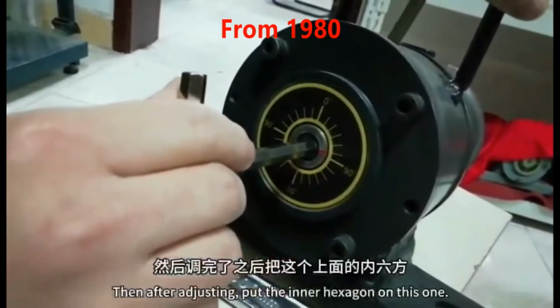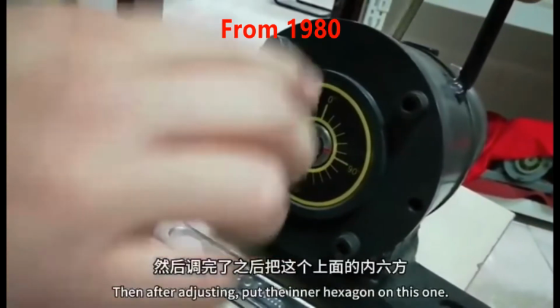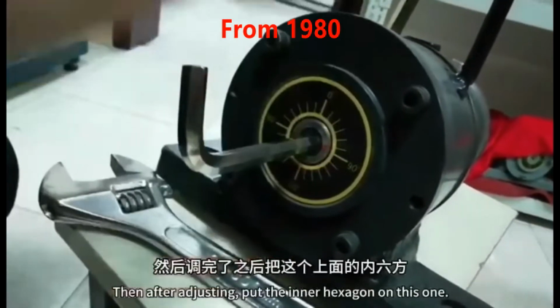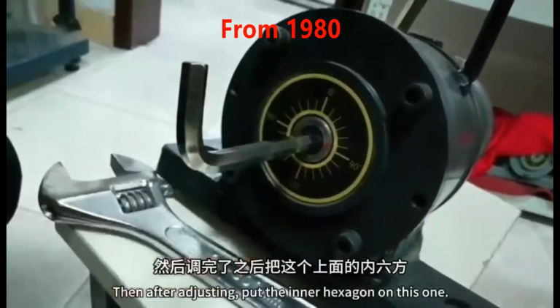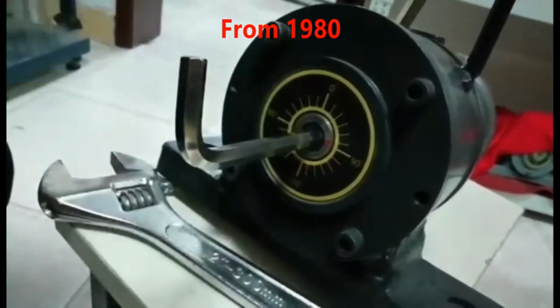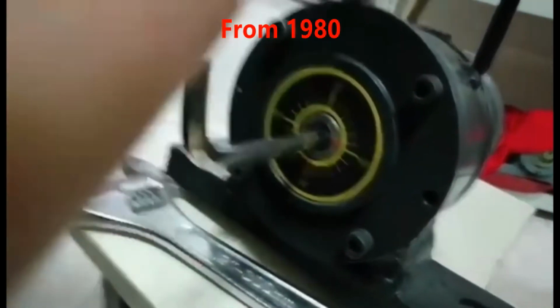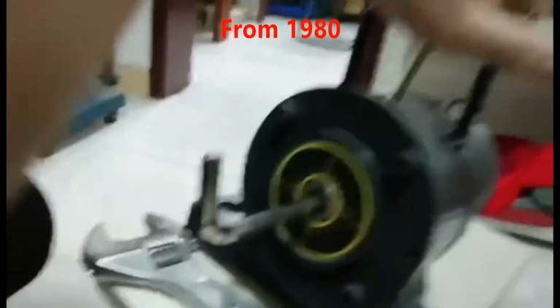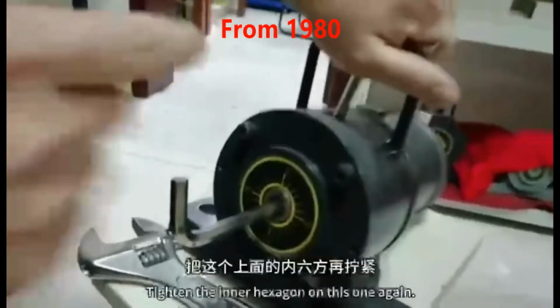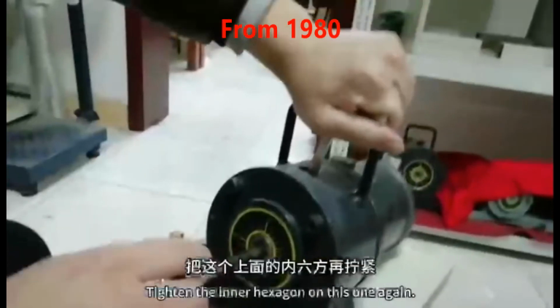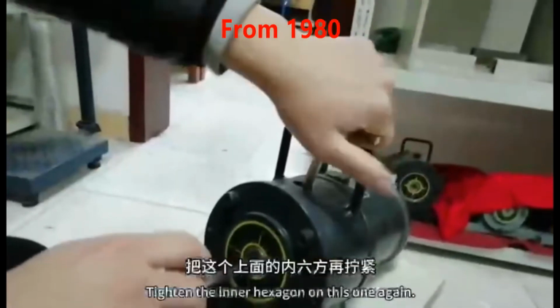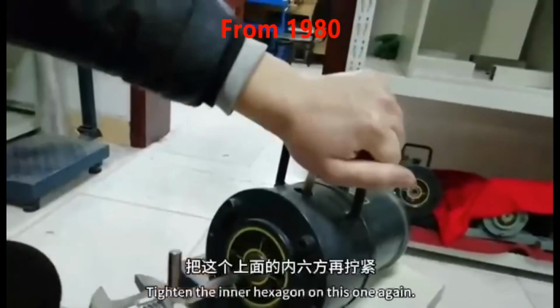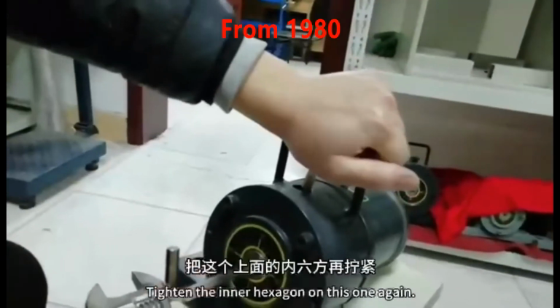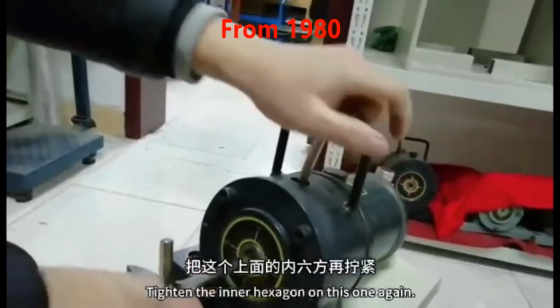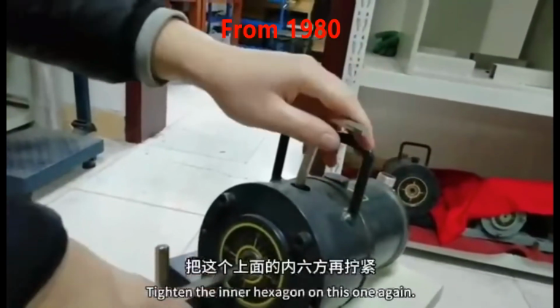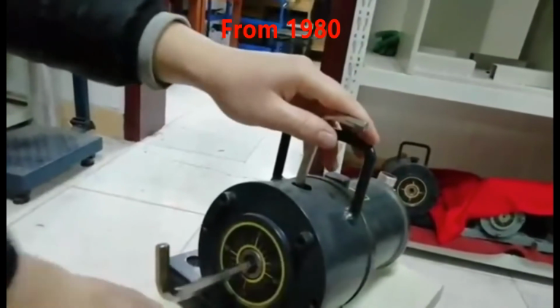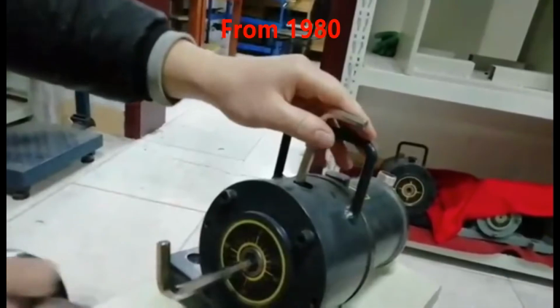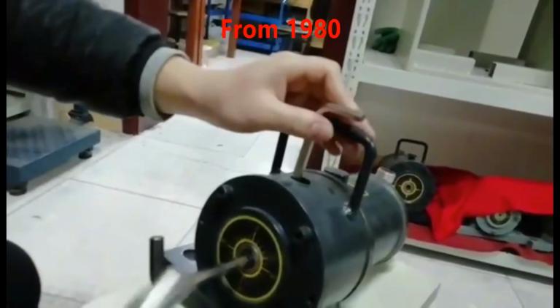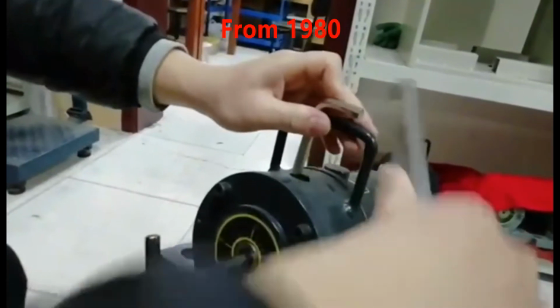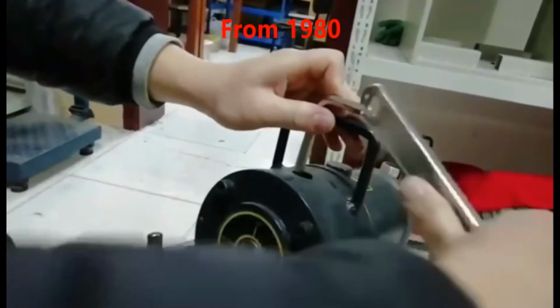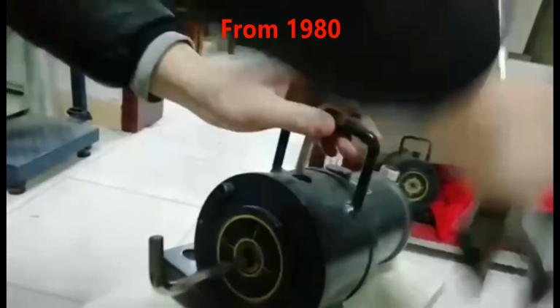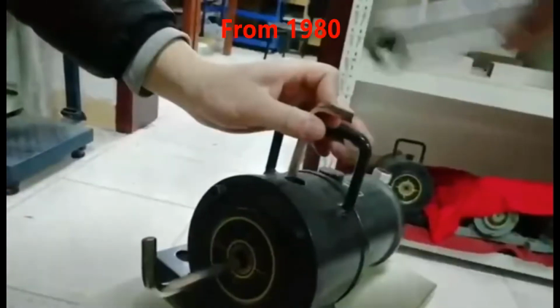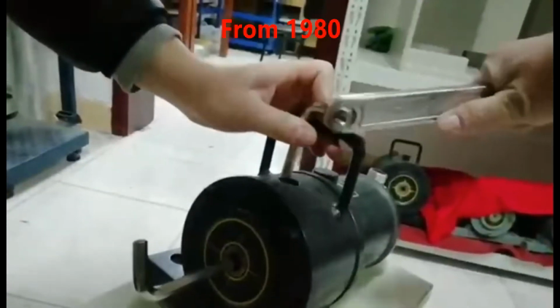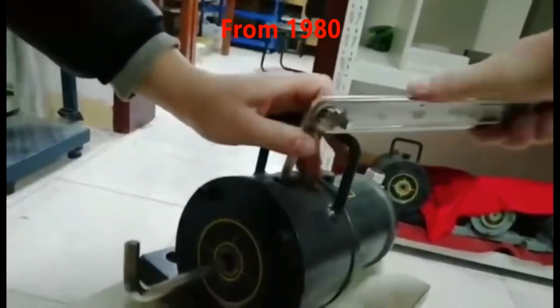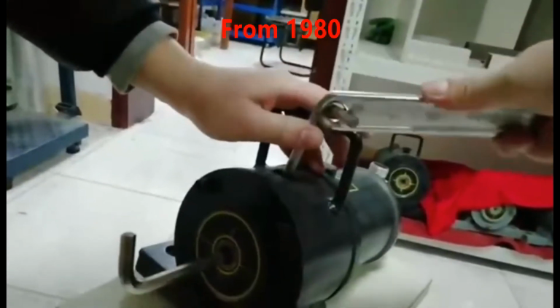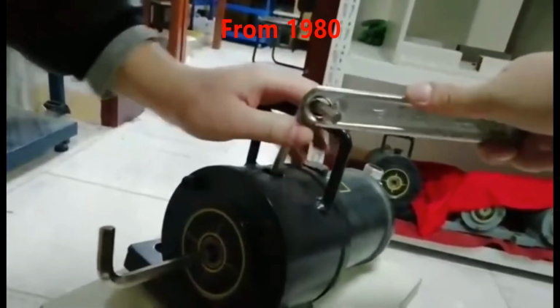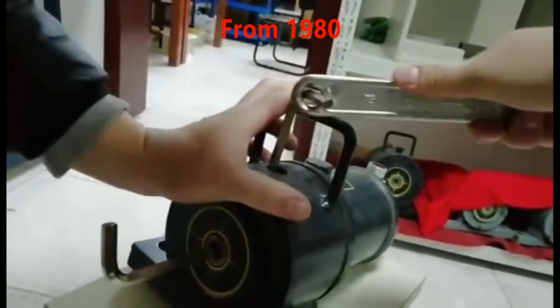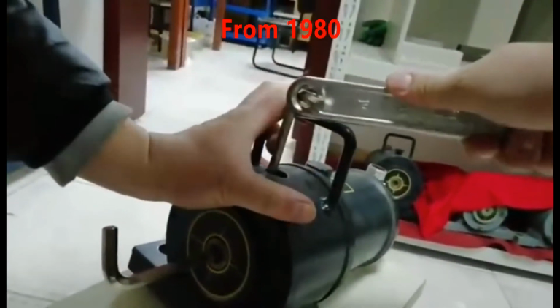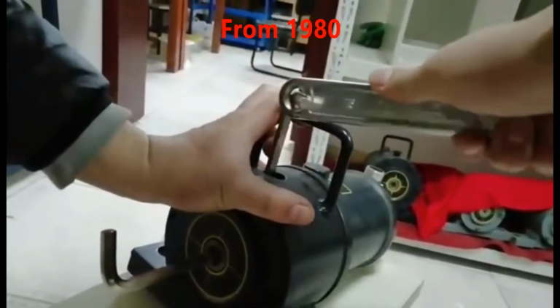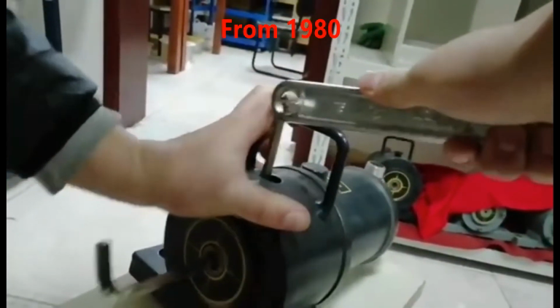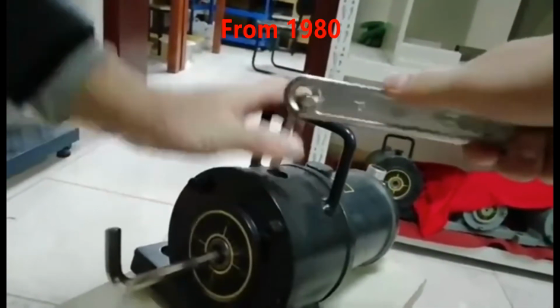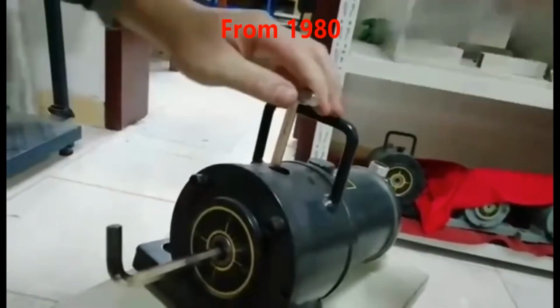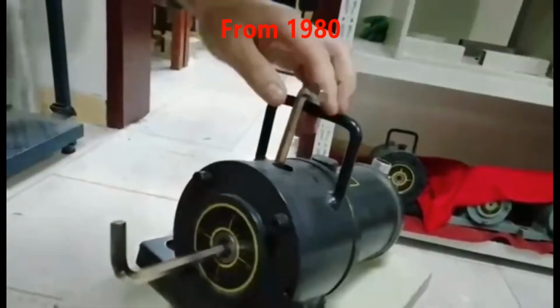Then after adjusting, put the inner hexagon on this one and tighten it again. Now it's set to the eccentricity.